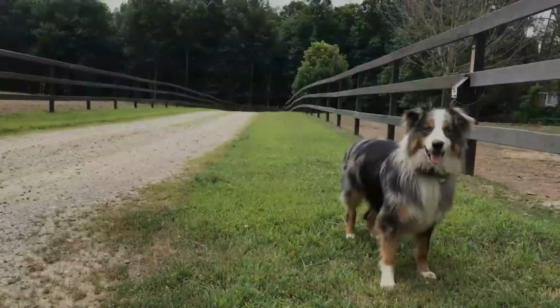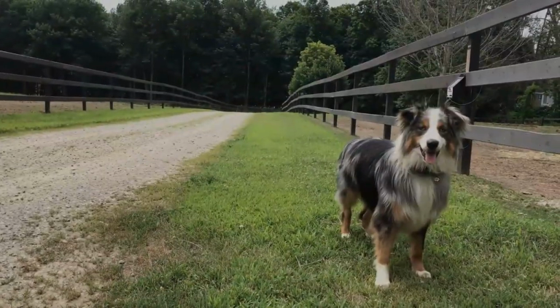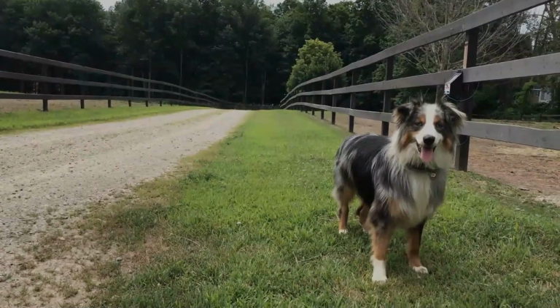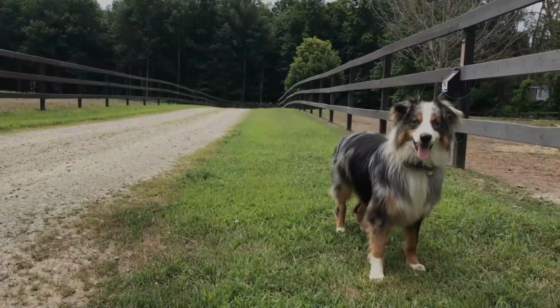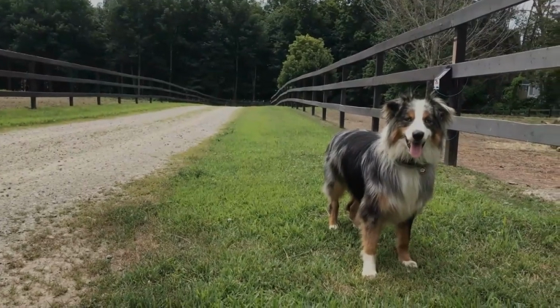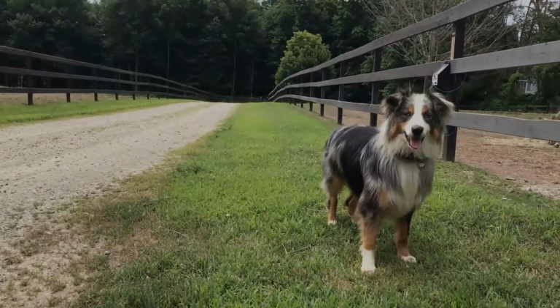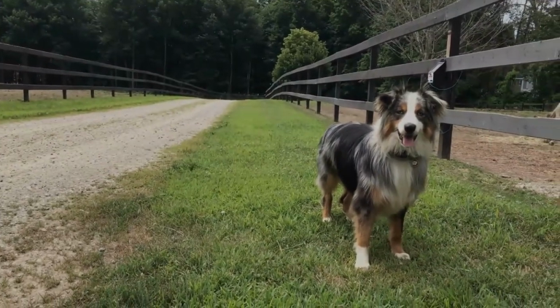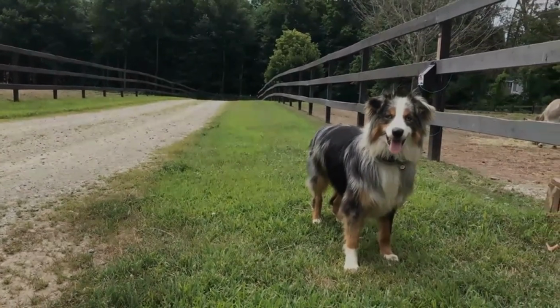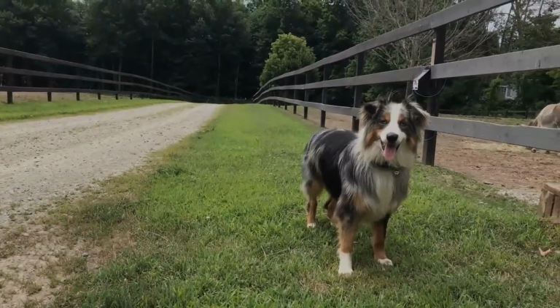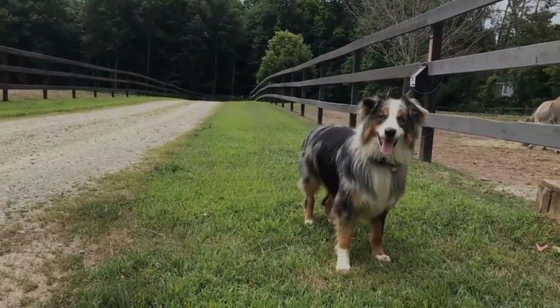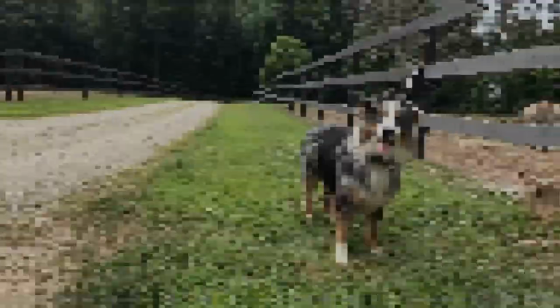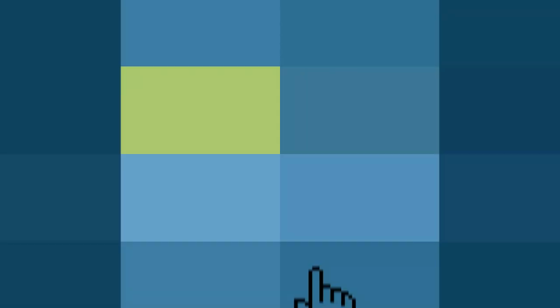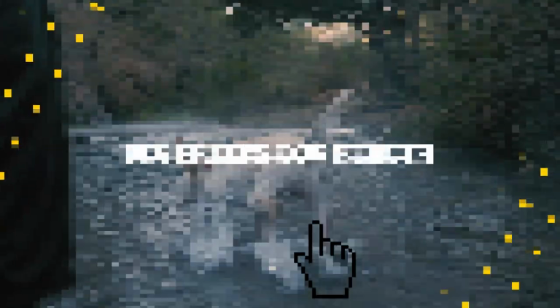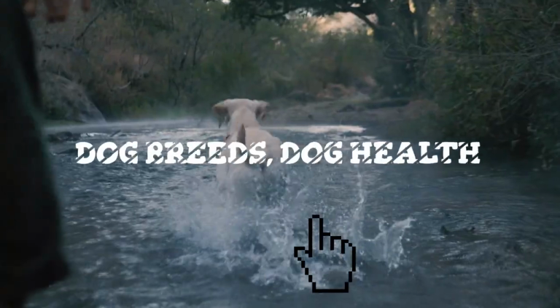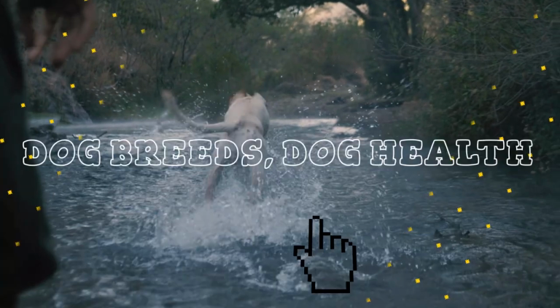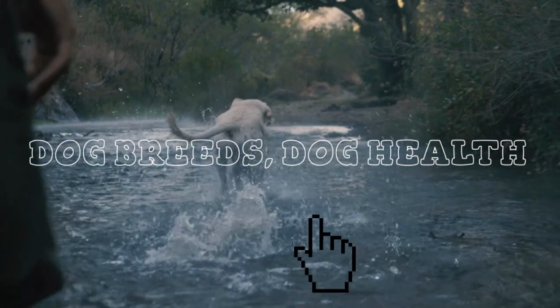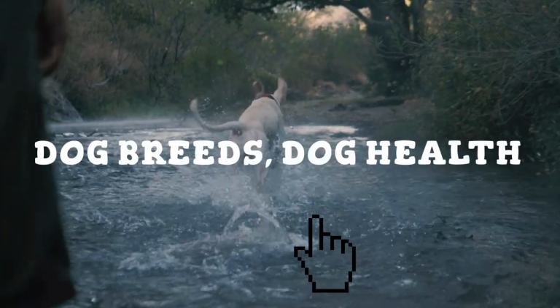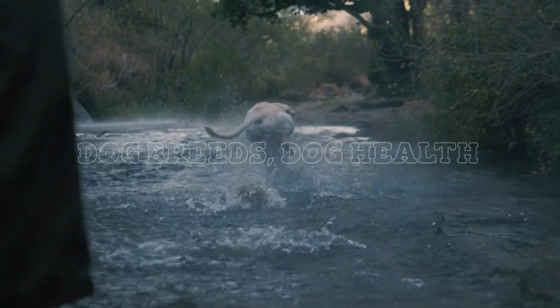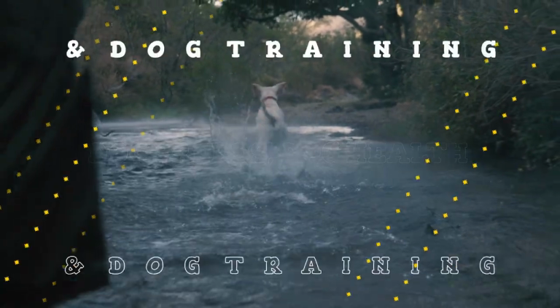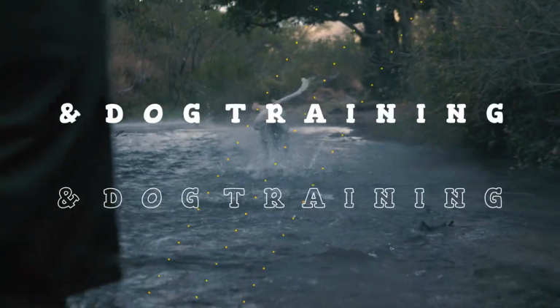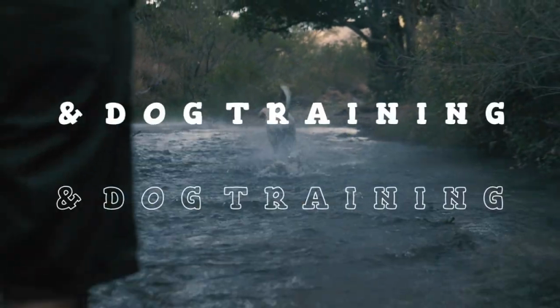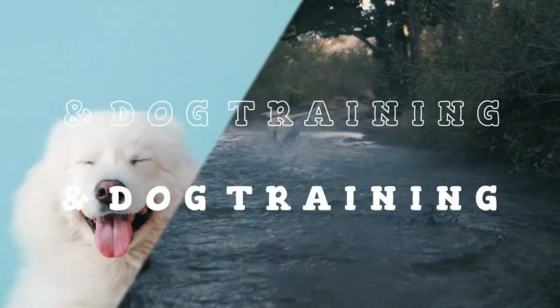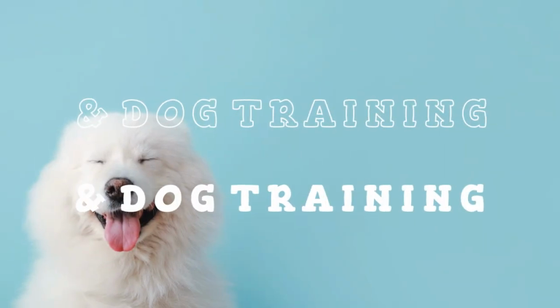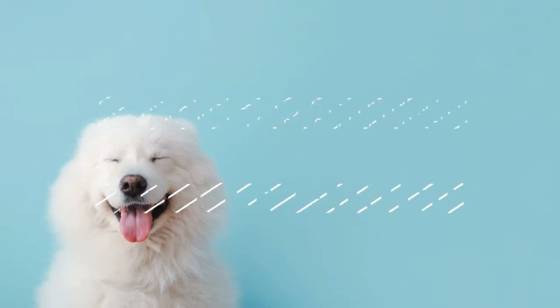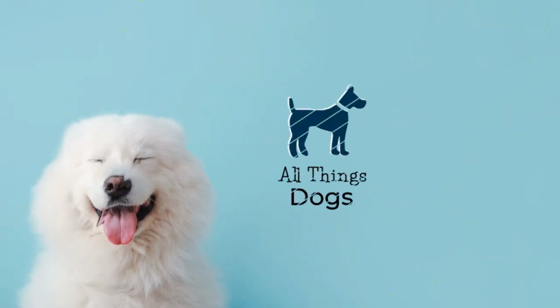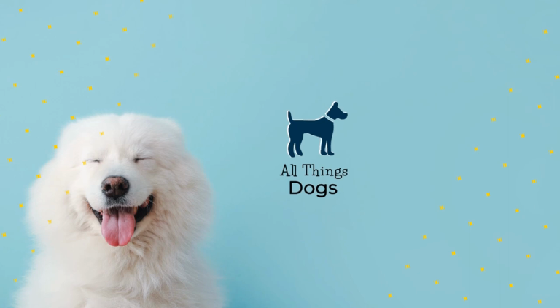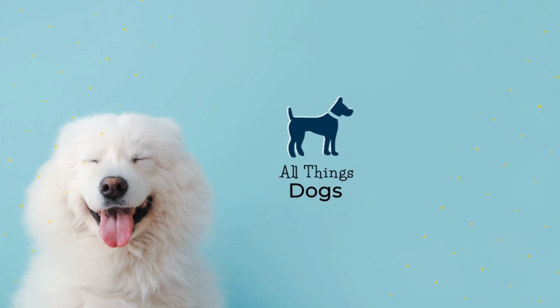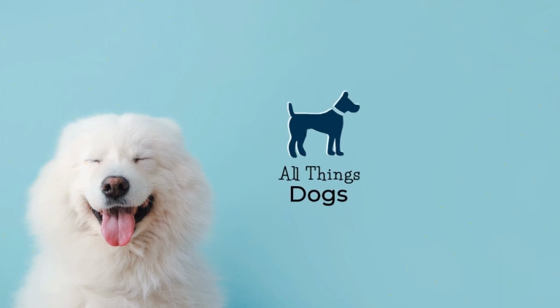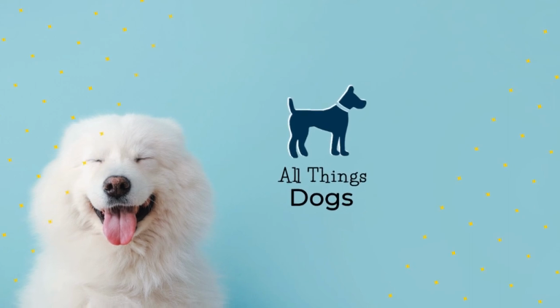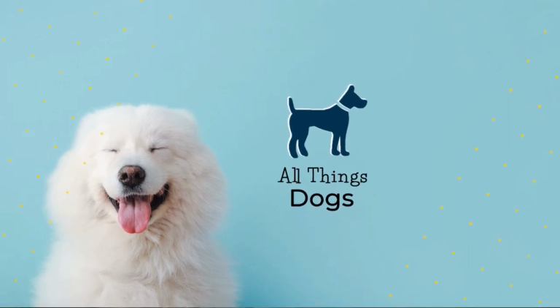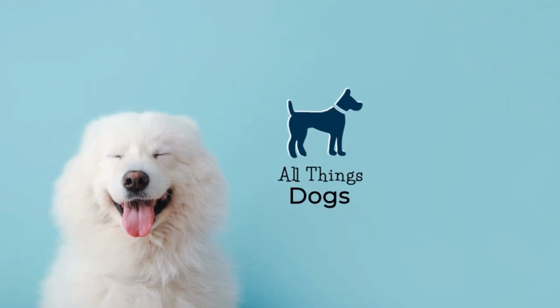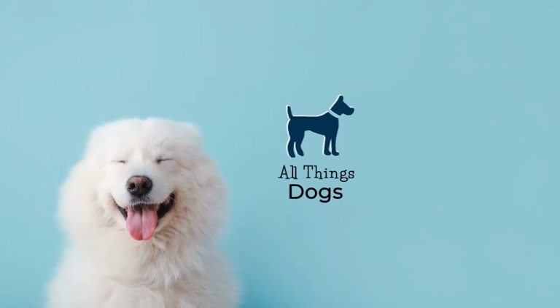Want to know more about this focused and intelligent hybrid? Watch our guide. Welcome to the All Things Dogs YouTube channel. To learn more about other amazing dog breeds and all things dogs, hit the subscribe button below.